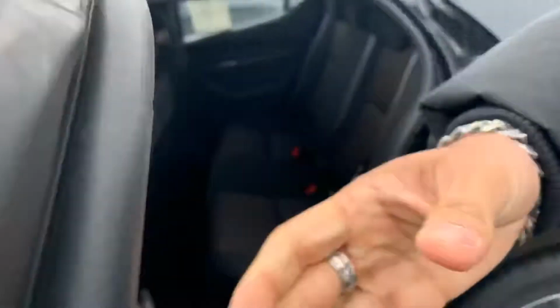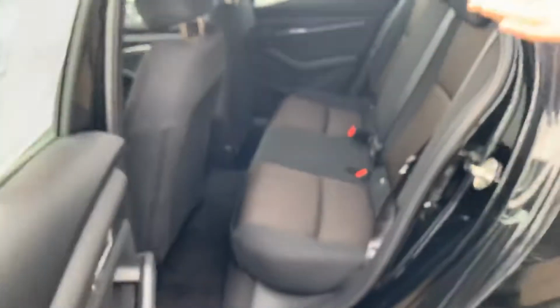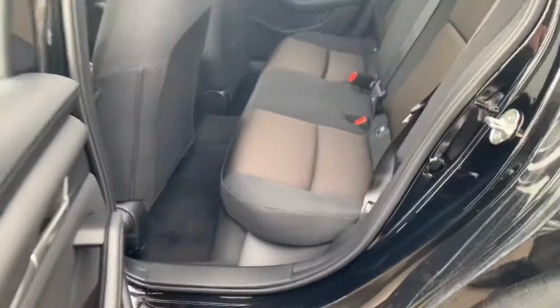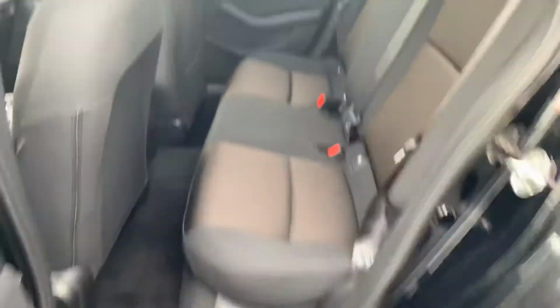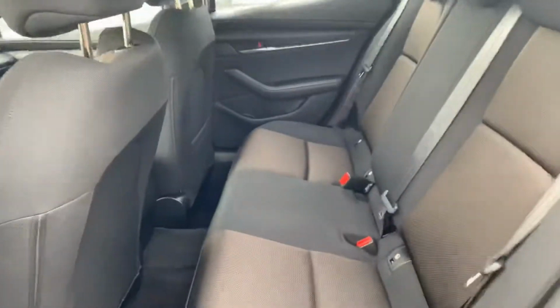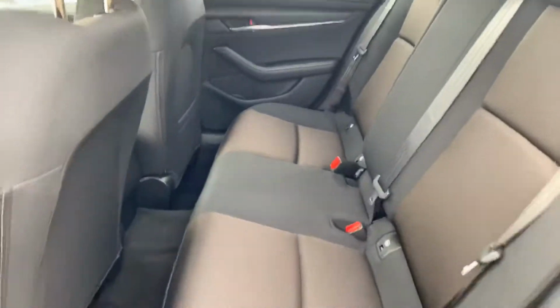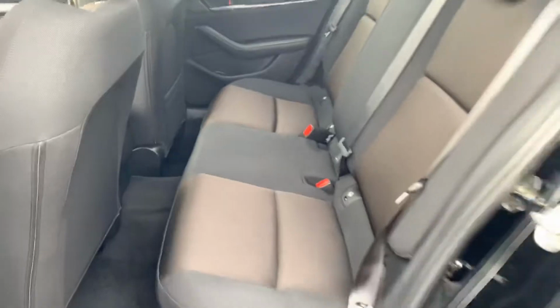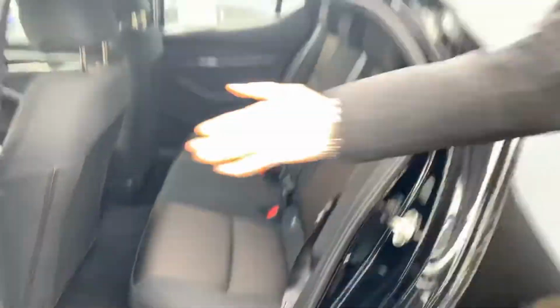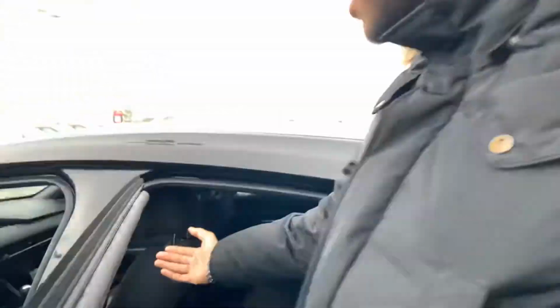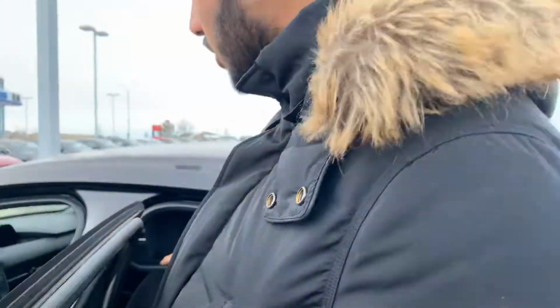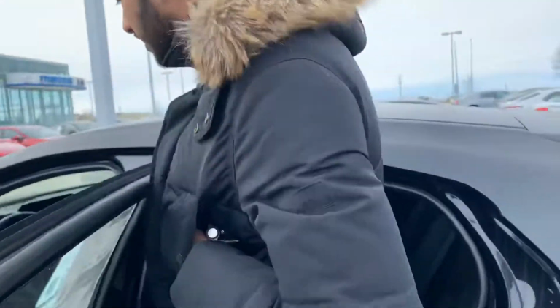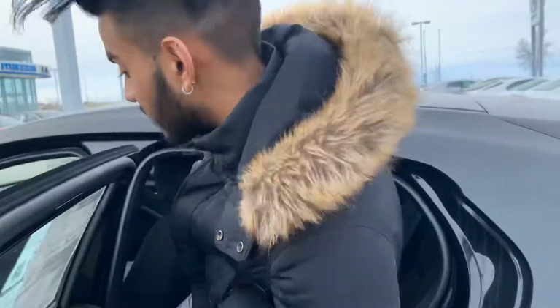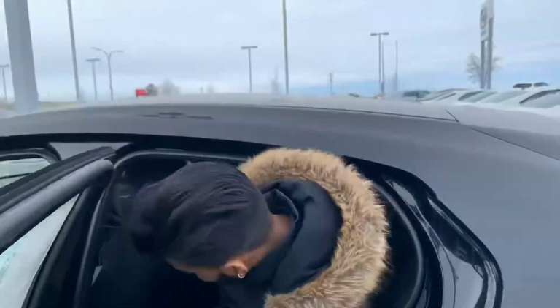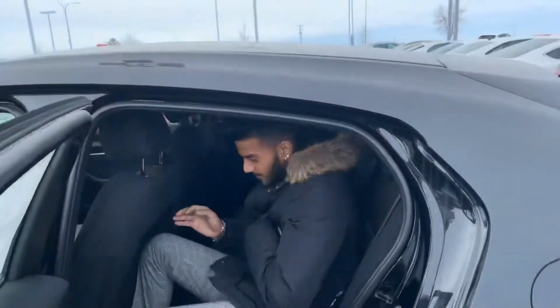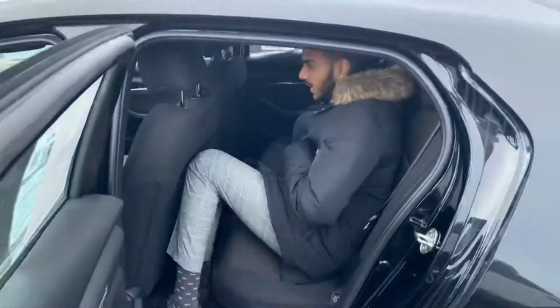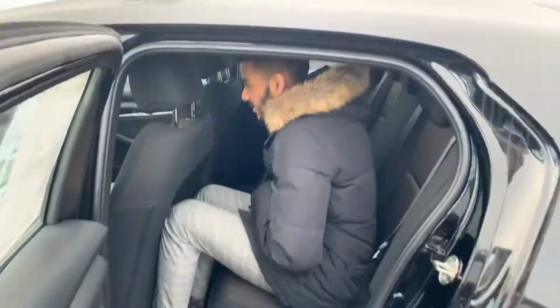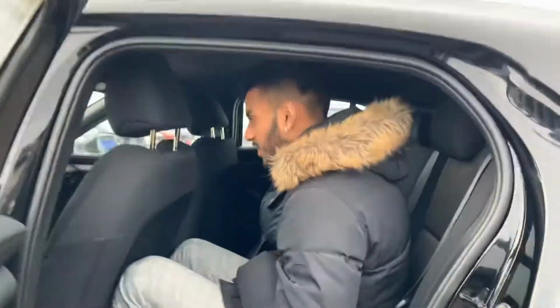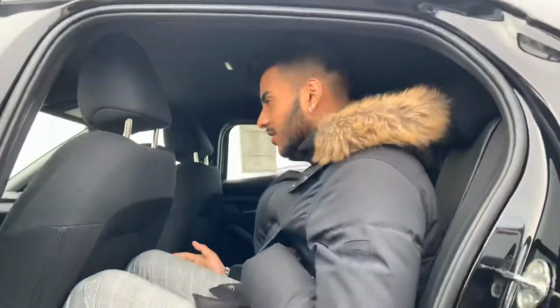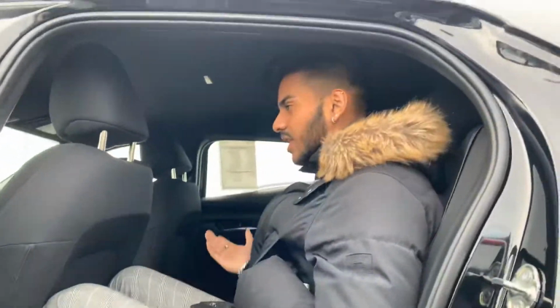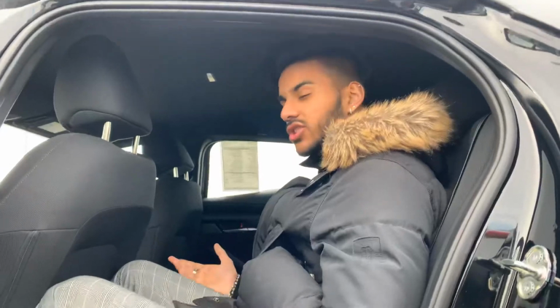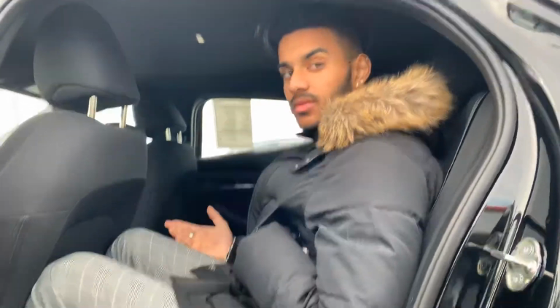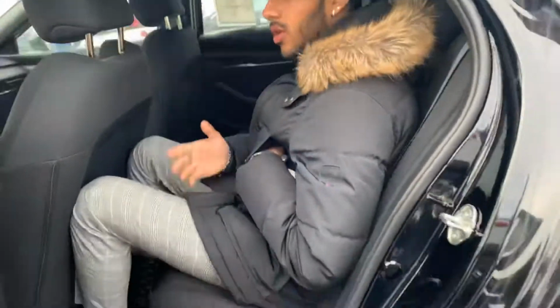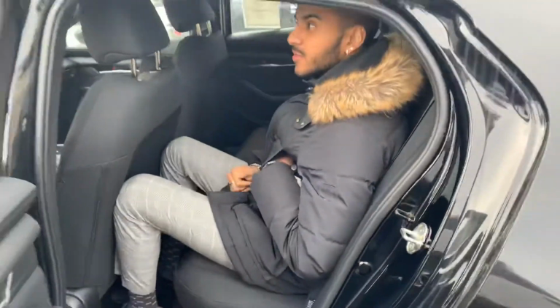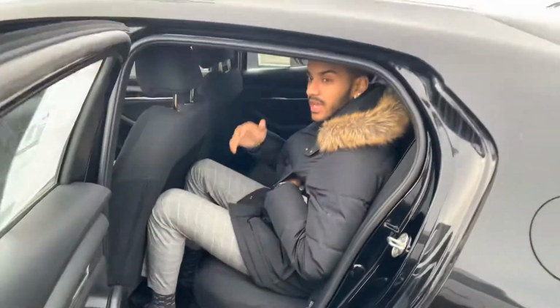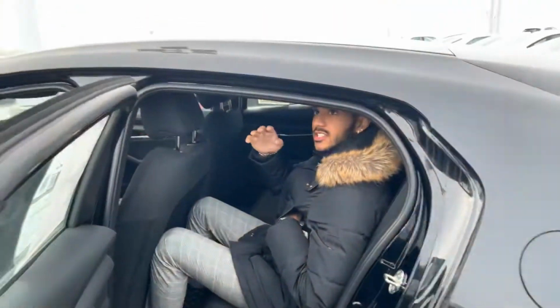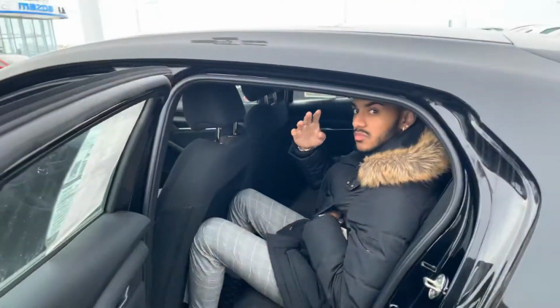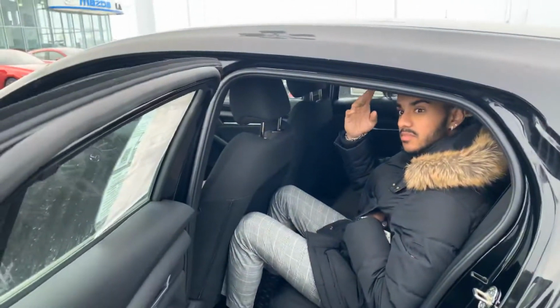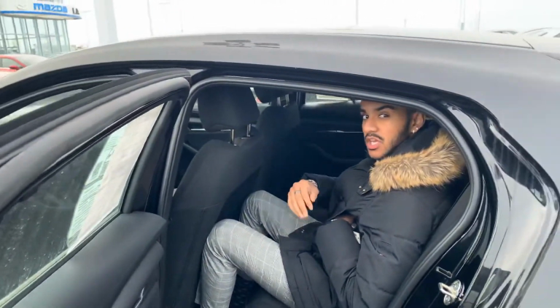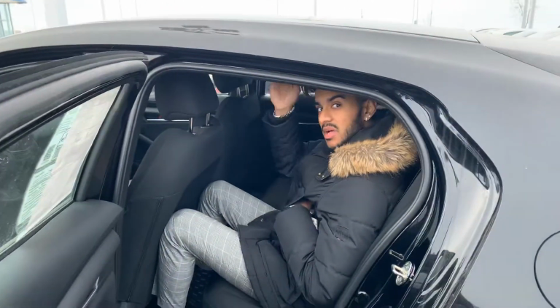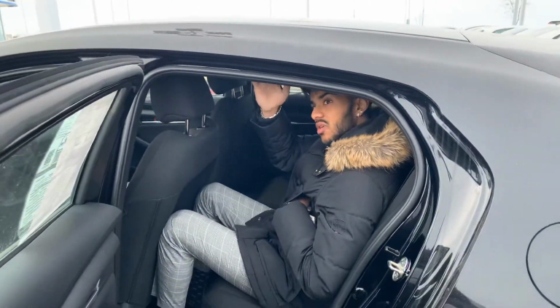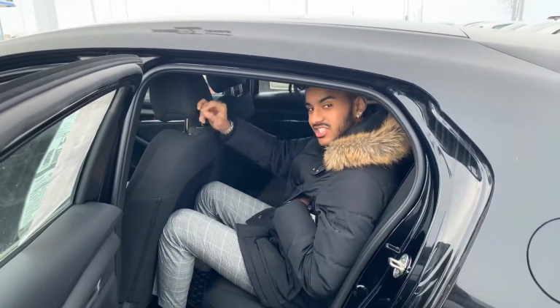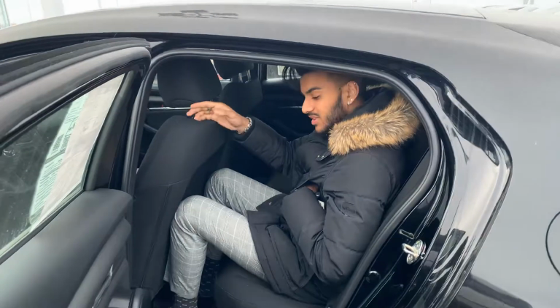For a hatchback, take a look at this. I'm about 6'2" but with the seat all the way back in the front almost, I can still sit back here without an issue — all the comfortability. My head isn't getting rubbed against the top.